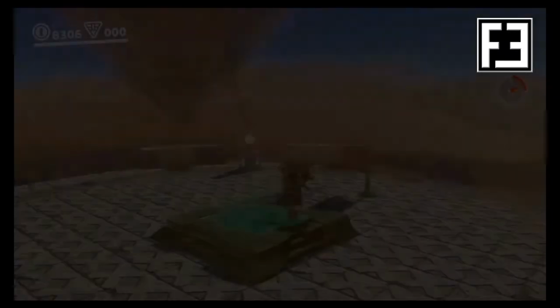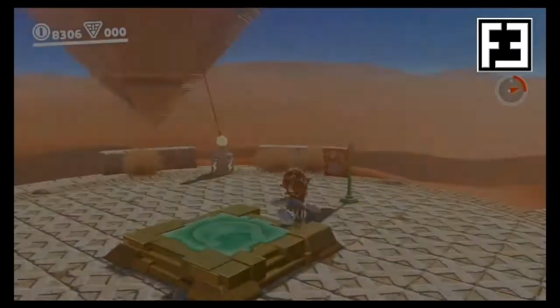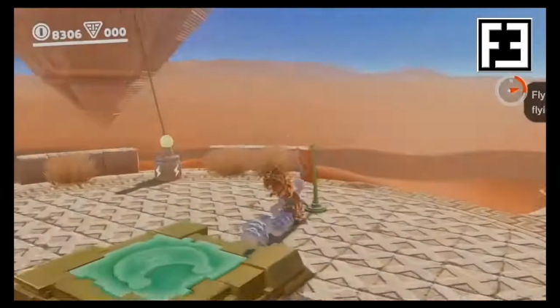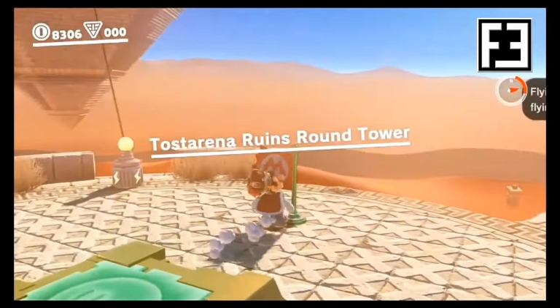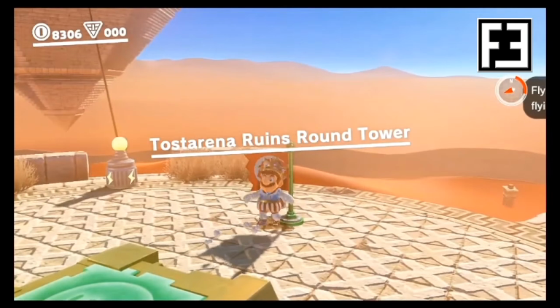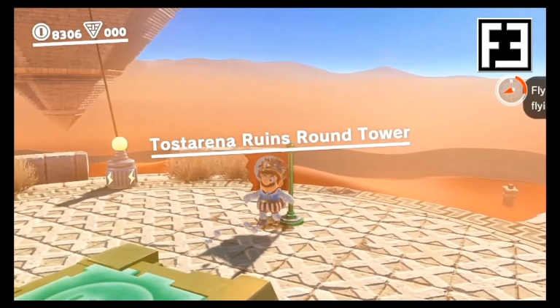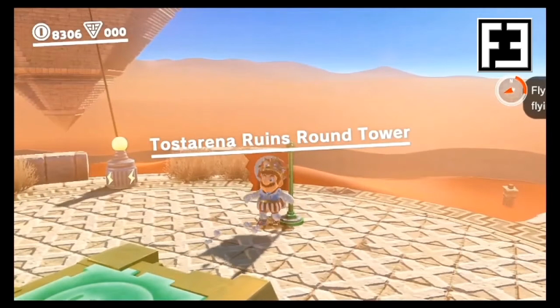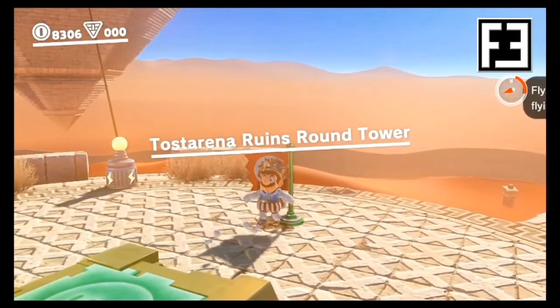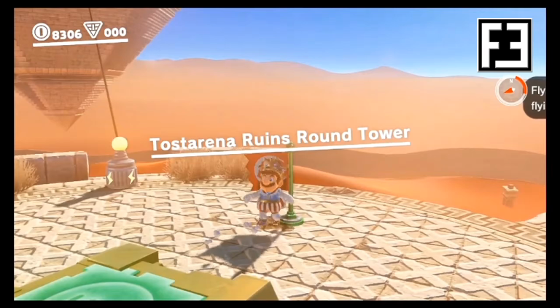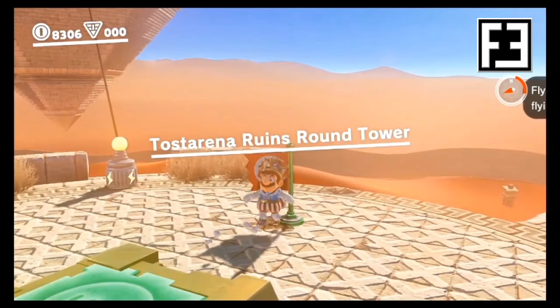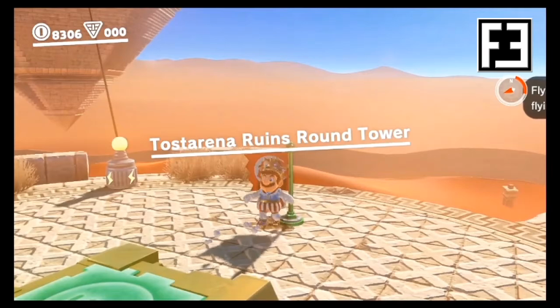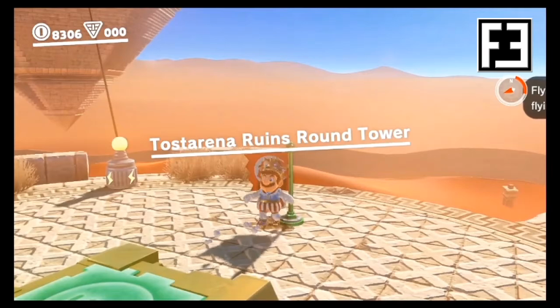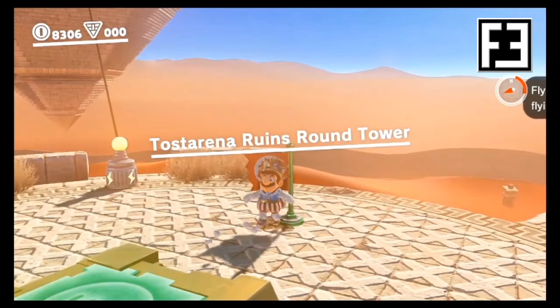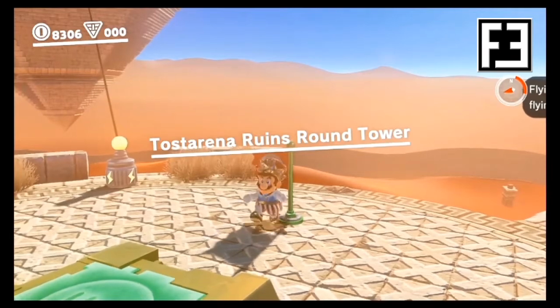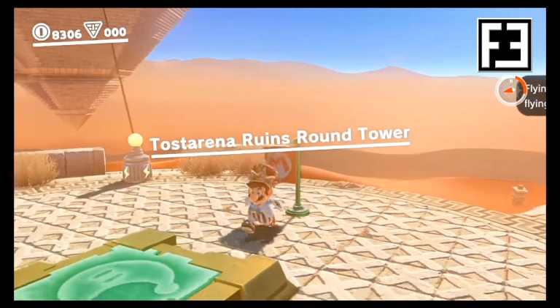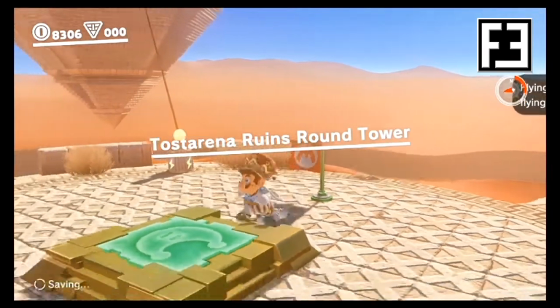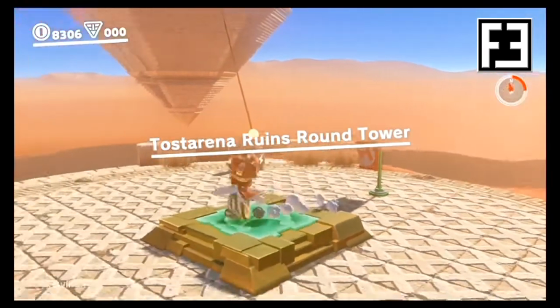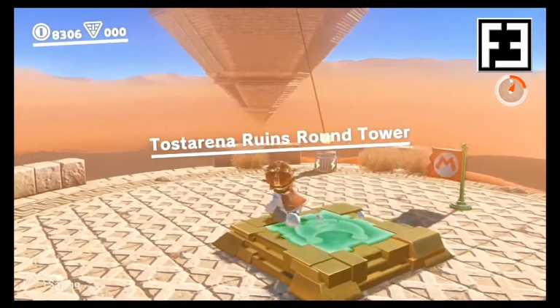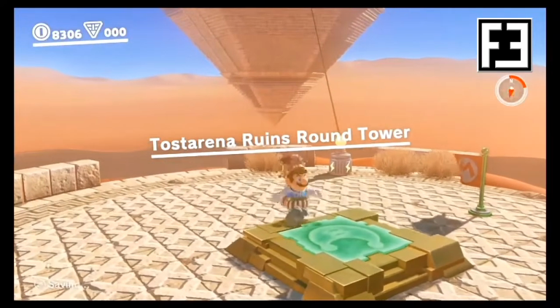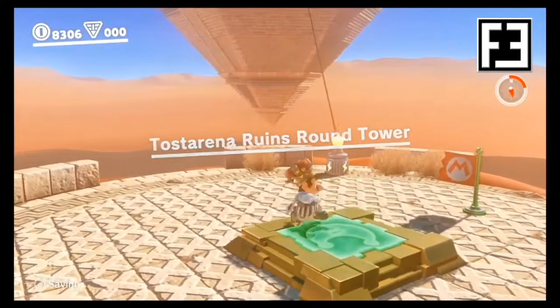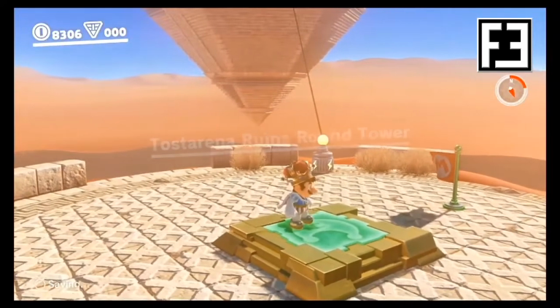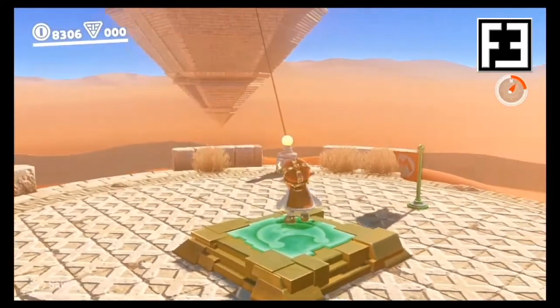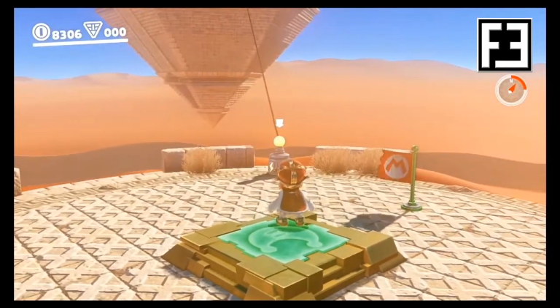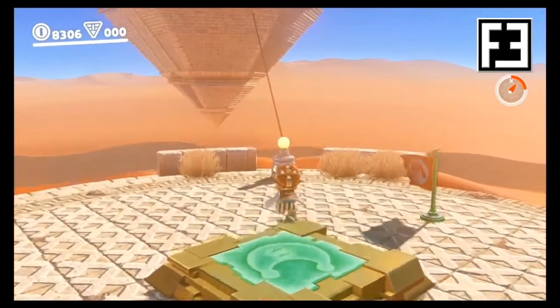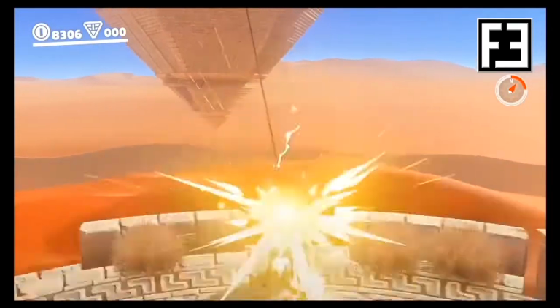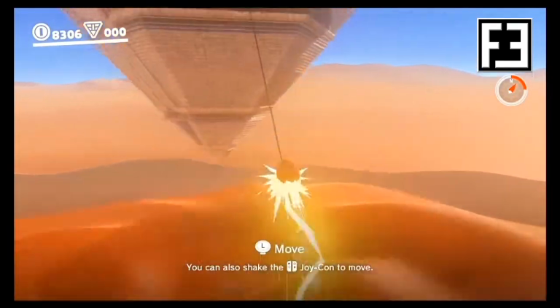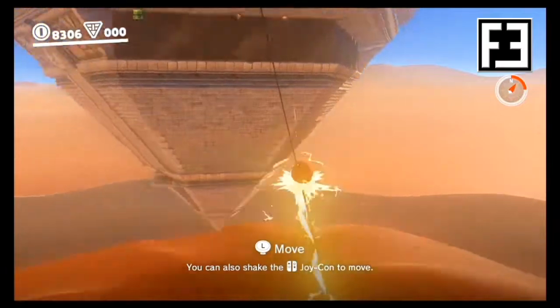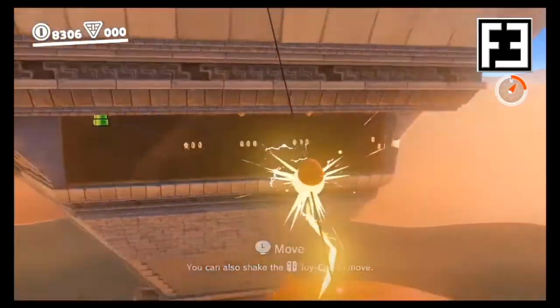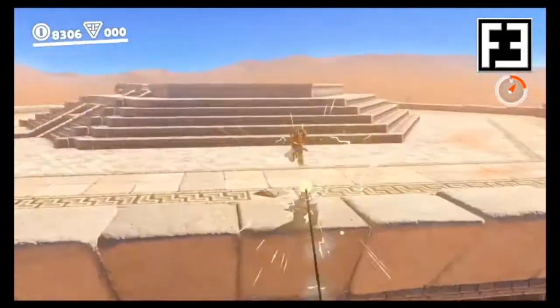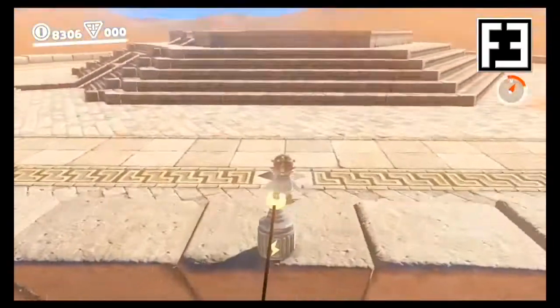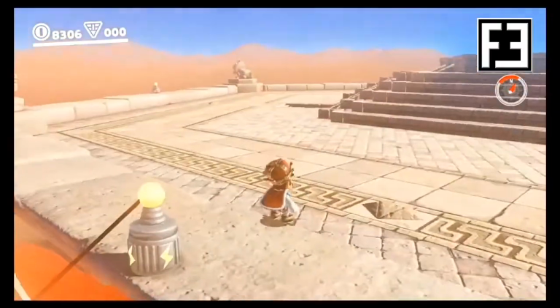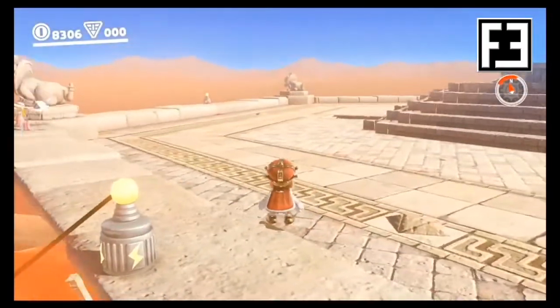Now in the Sand Kingdom, starting from the Tostarana Ruins Round Tower, we'll then take the electrical wire that leads to the inverted pyramid where we'll find Peach waiting on the left side.